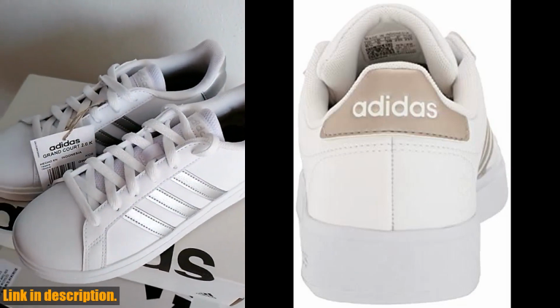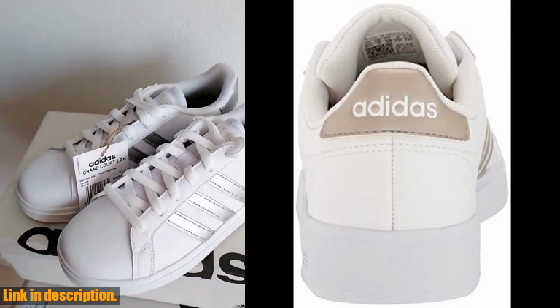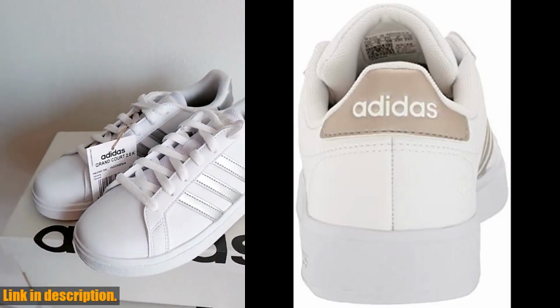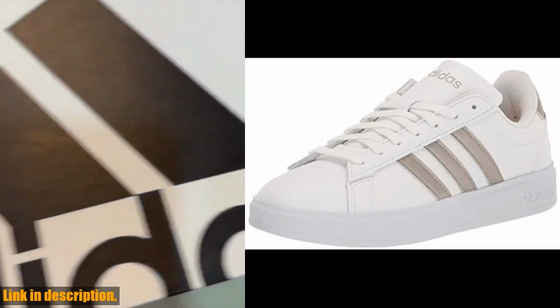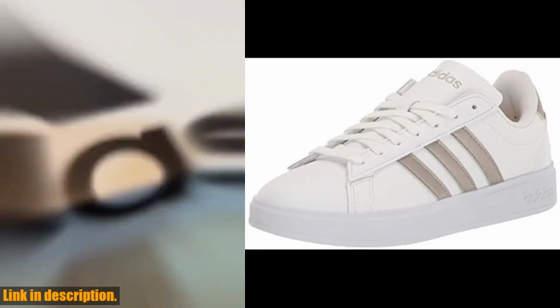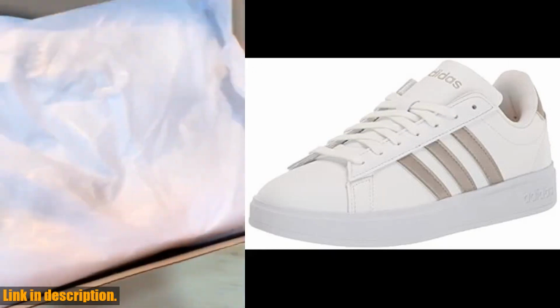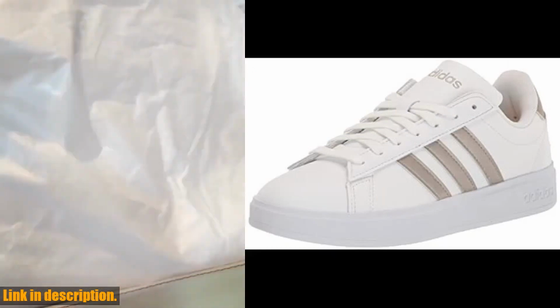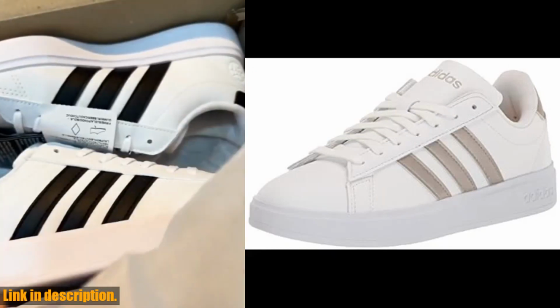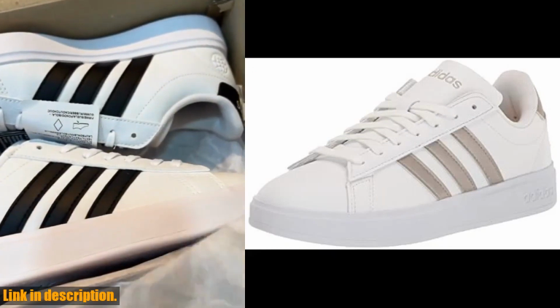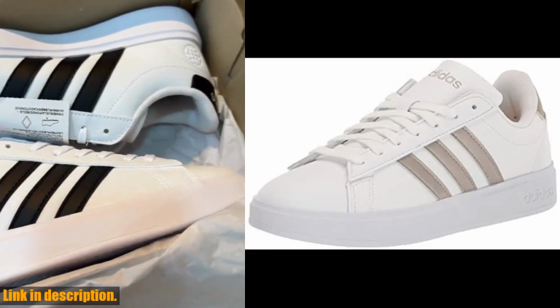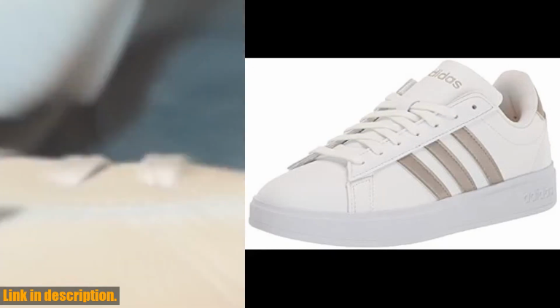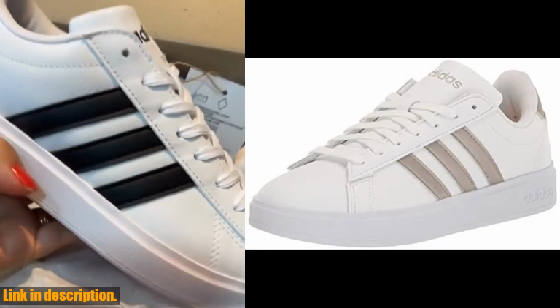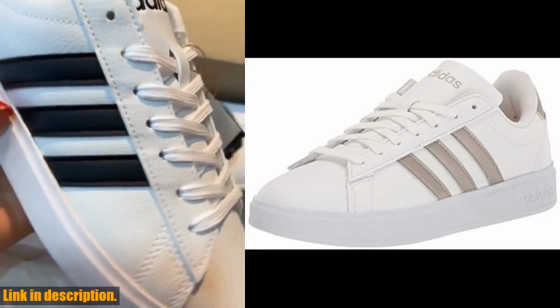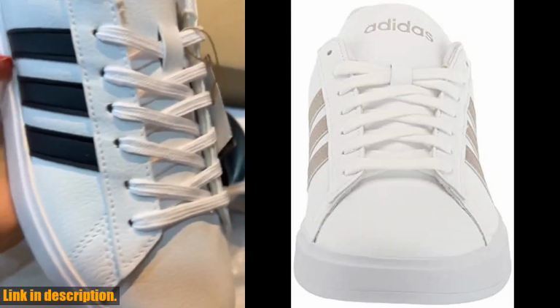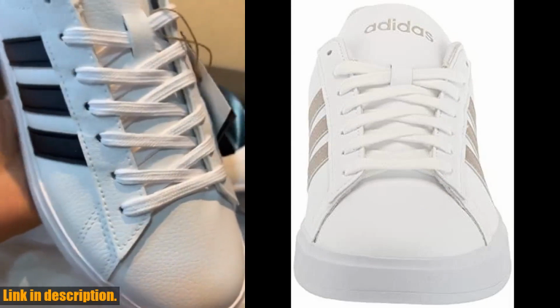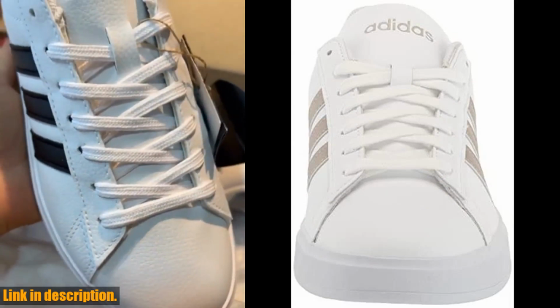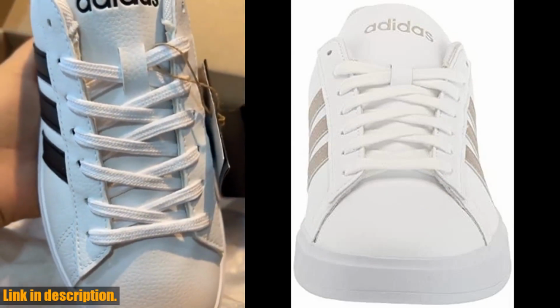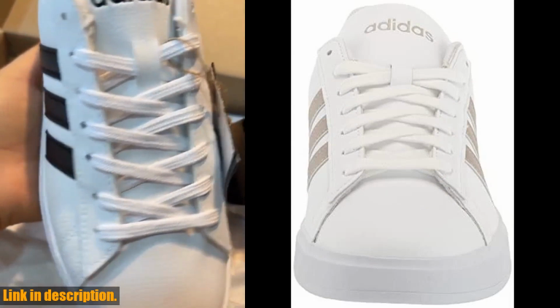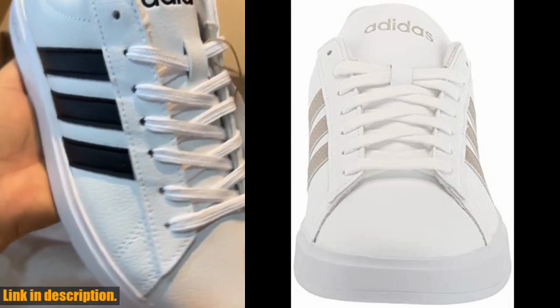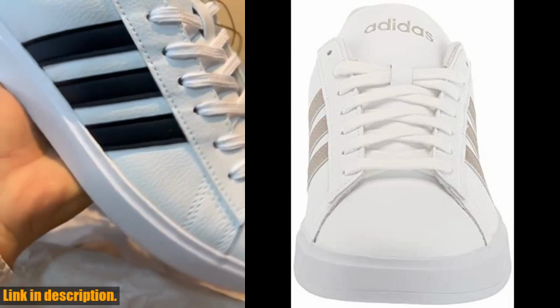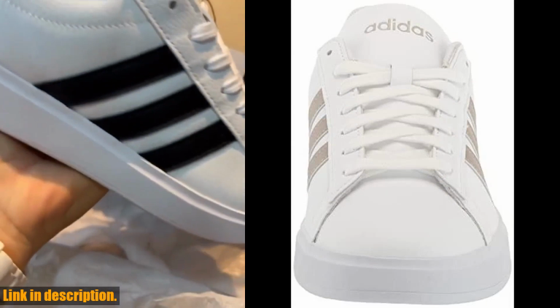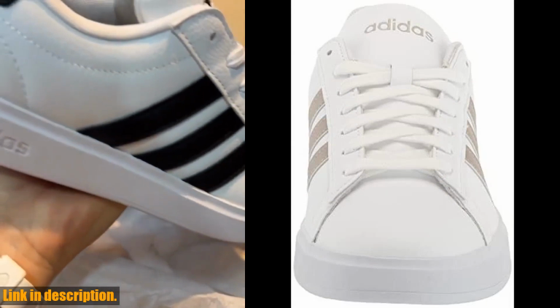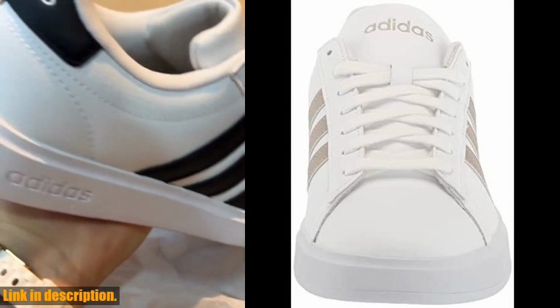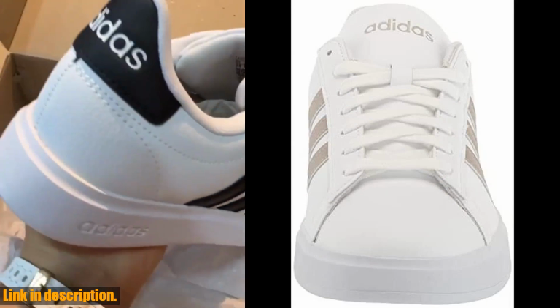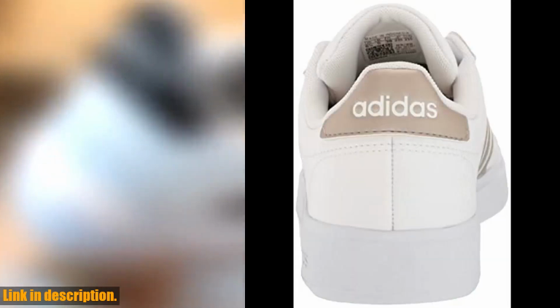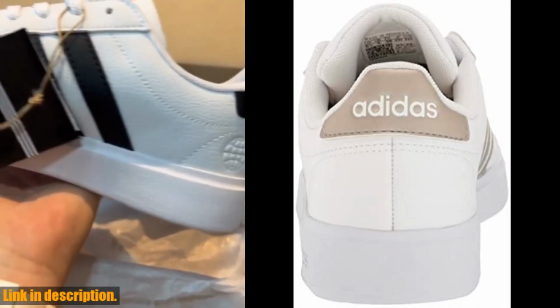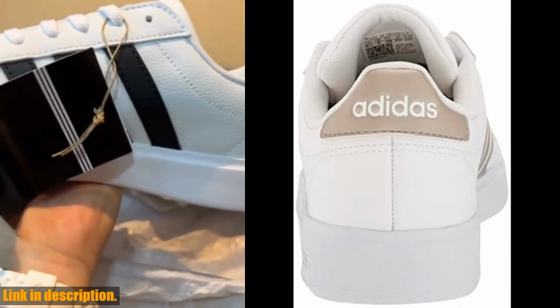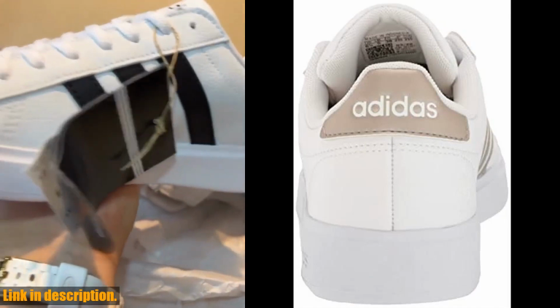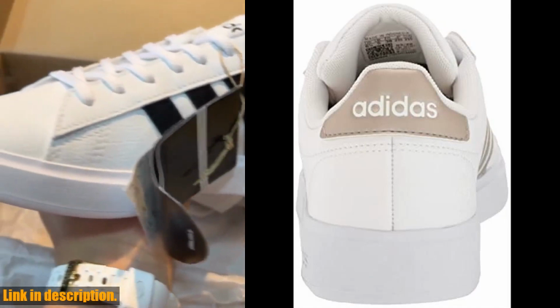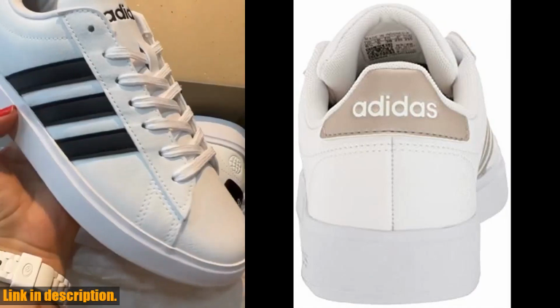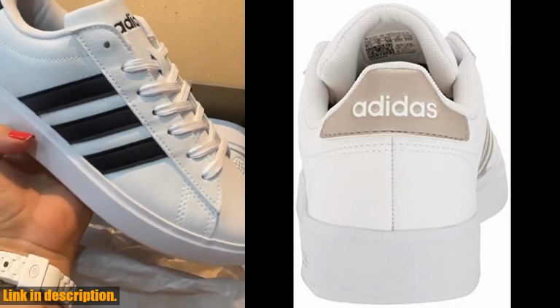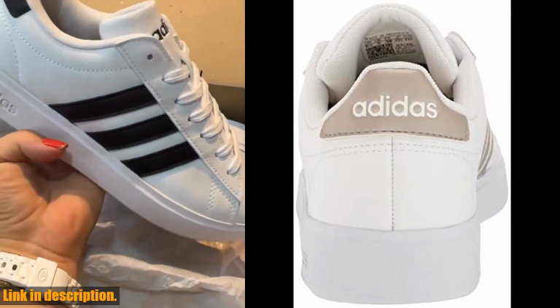These shoes are a perfect combination of style, comfort, and performance. The classic design with the iconic three stripes gives them a timeless appeal, while the cushioned midsole provides all-day comfort, making them perfect for long hours on the court or just for everyday wear.